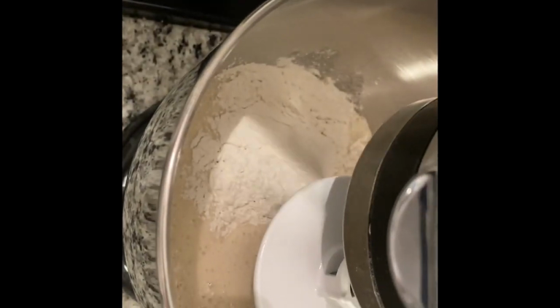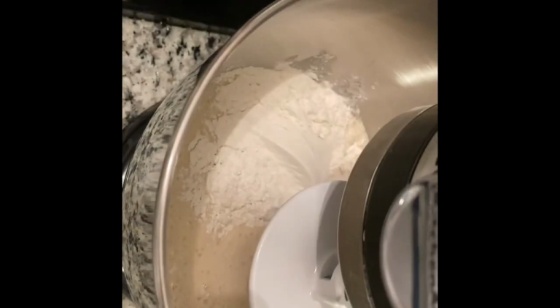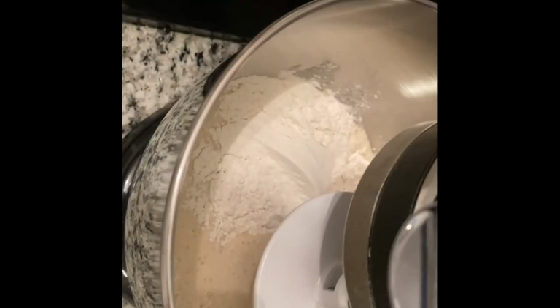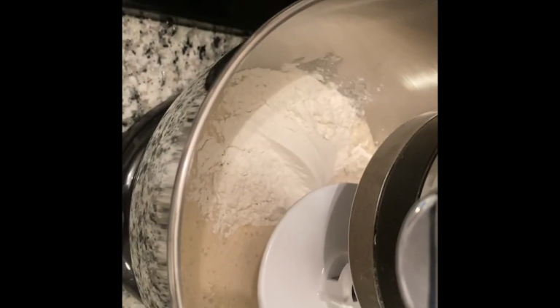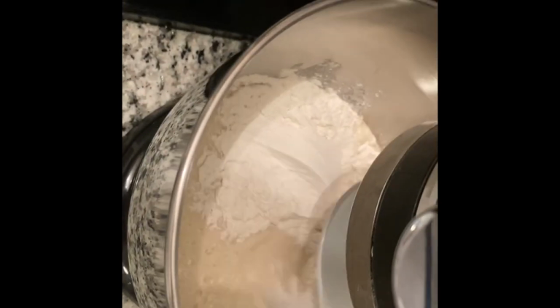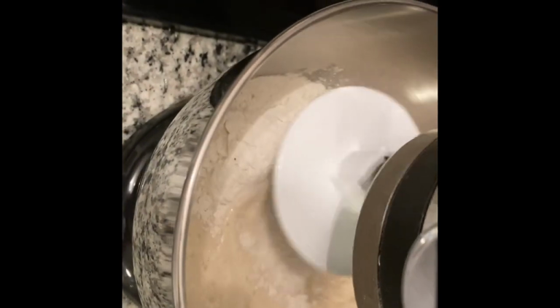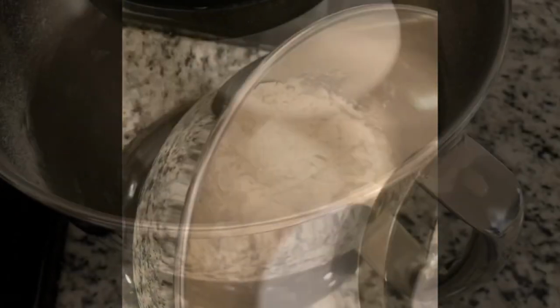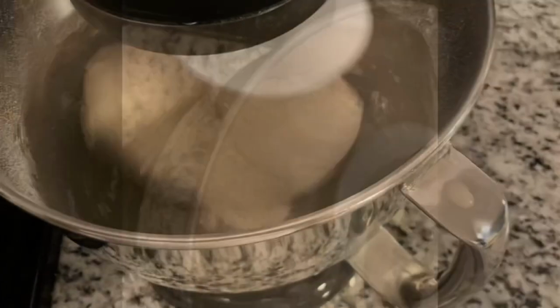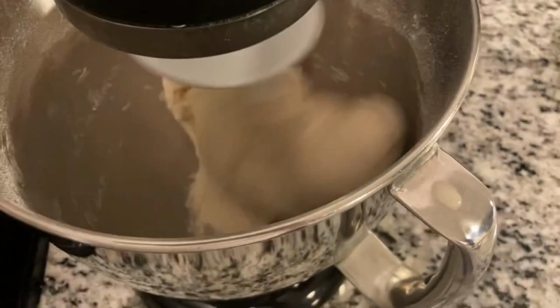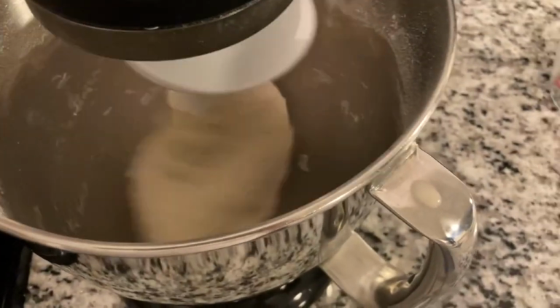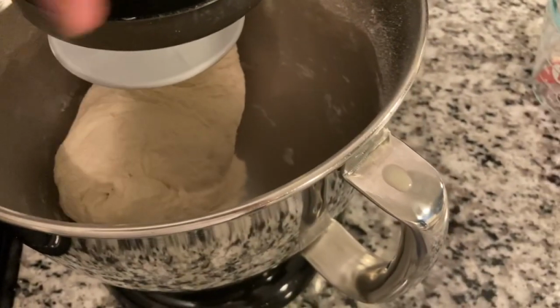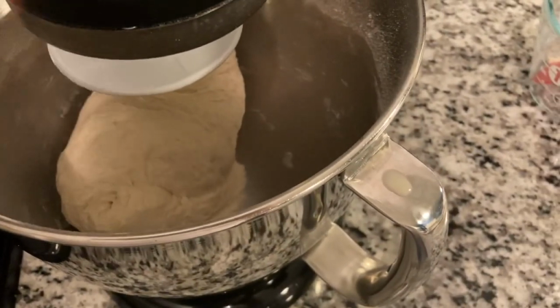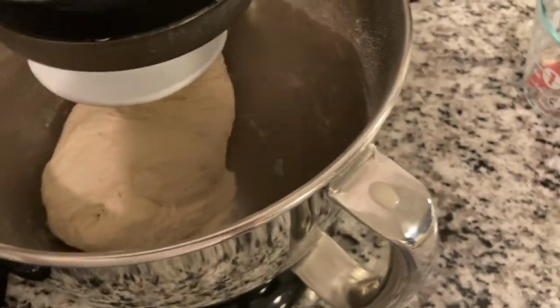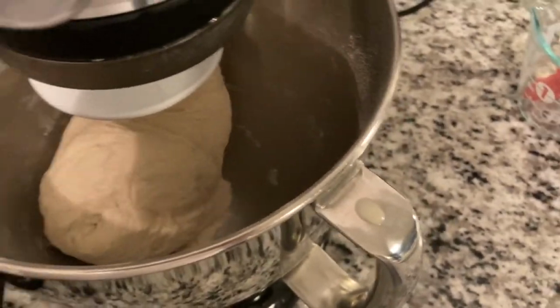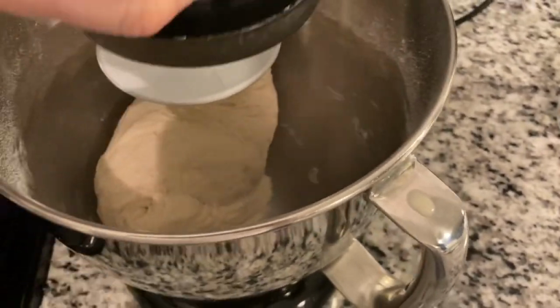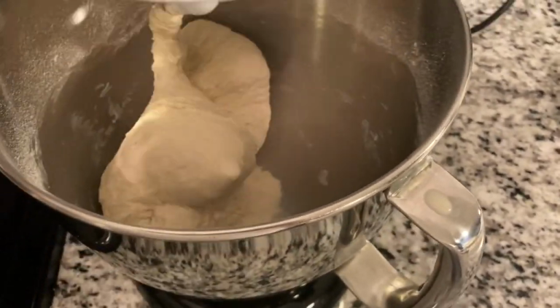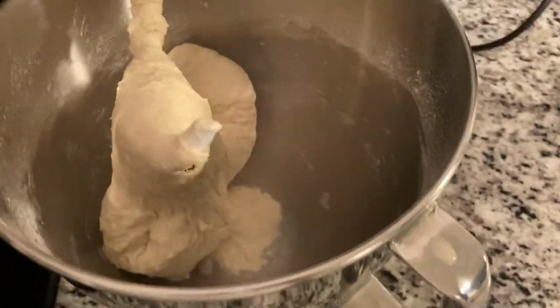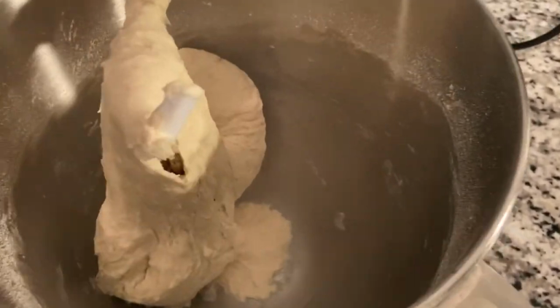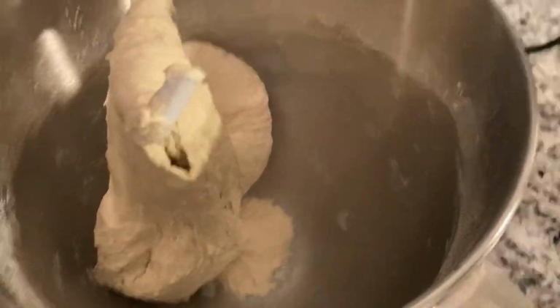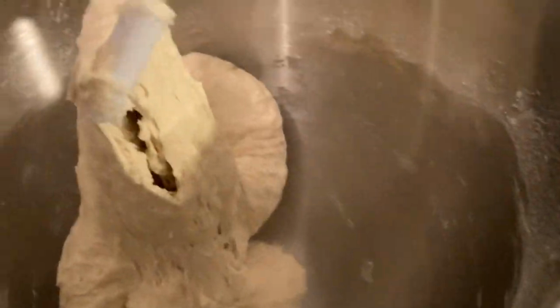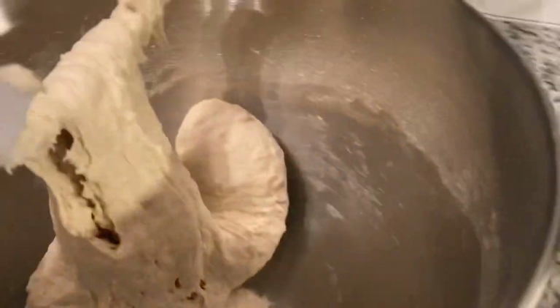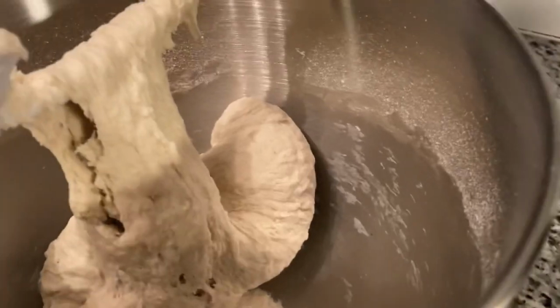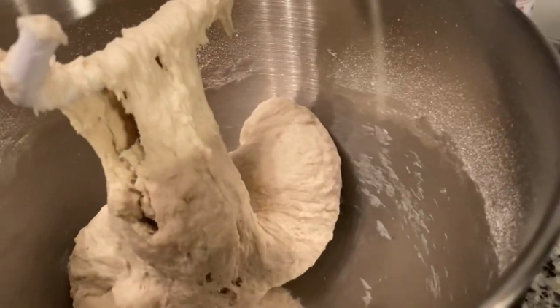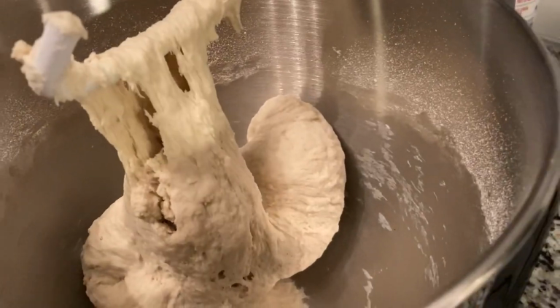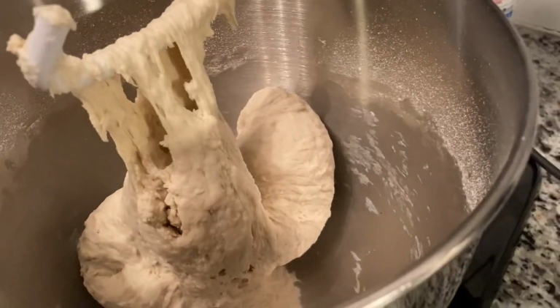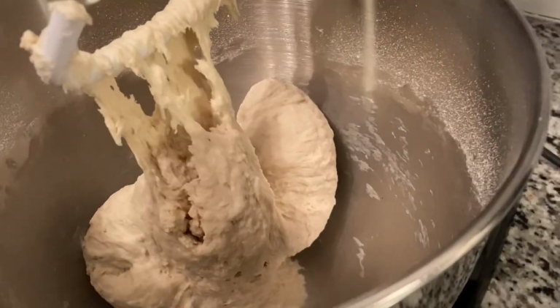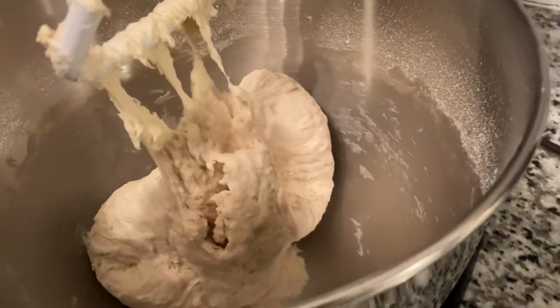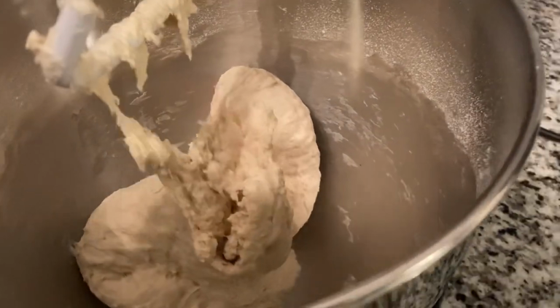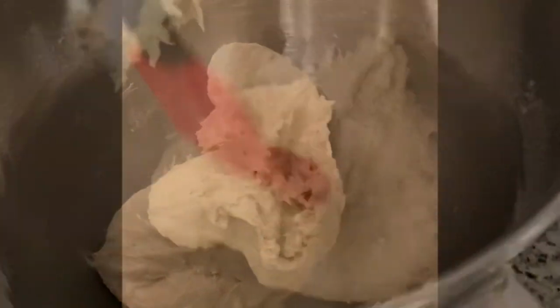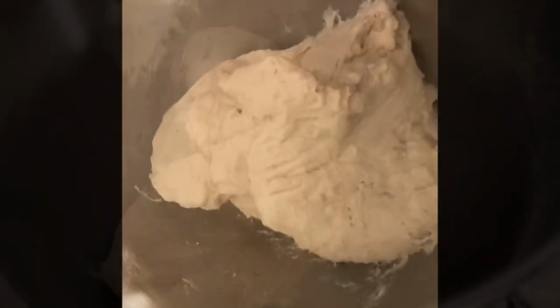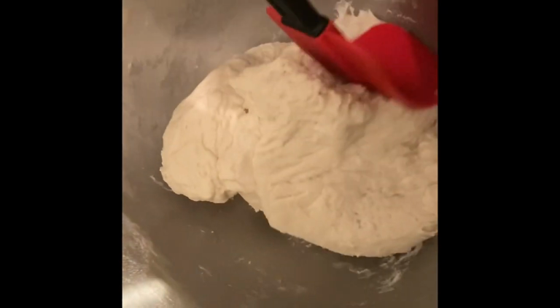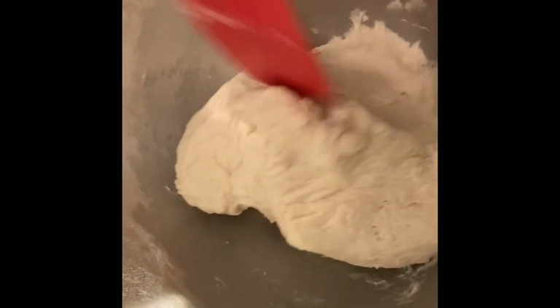Once that's mixed in, you can add your third cup of flour. I dropped the camera while doing it so you can't see that part — just mix it together. It should come out like this. Use a rubber scraper to get the dough off the bread hook and form it into a ball.